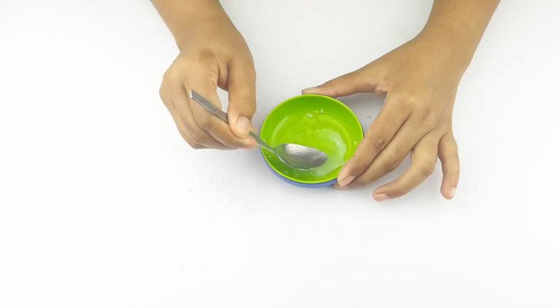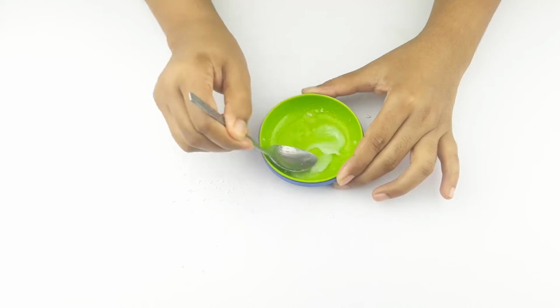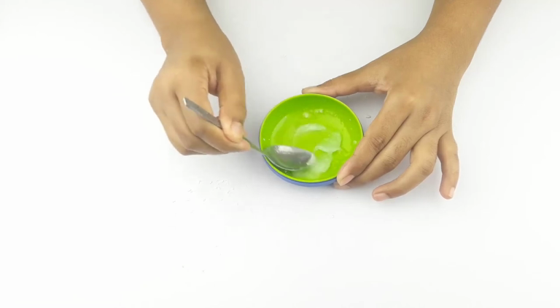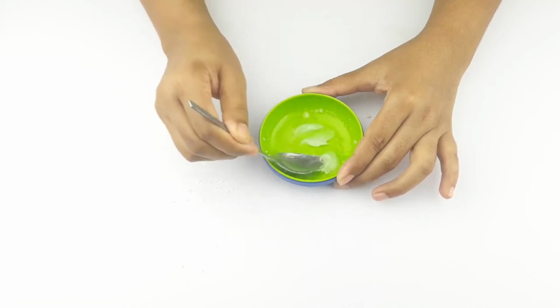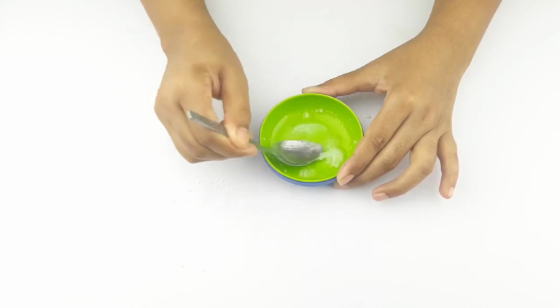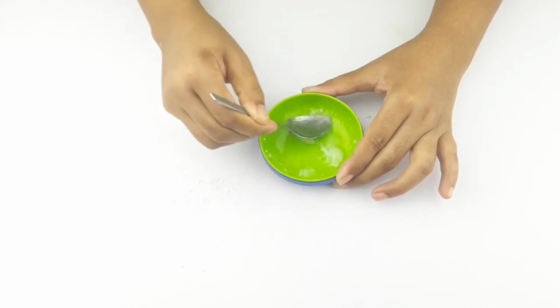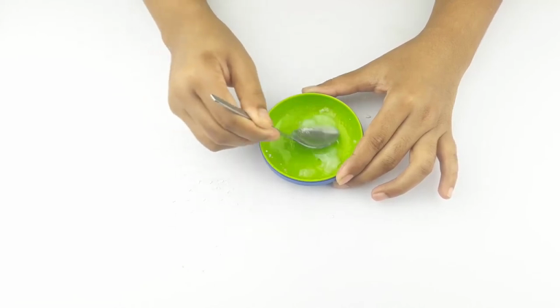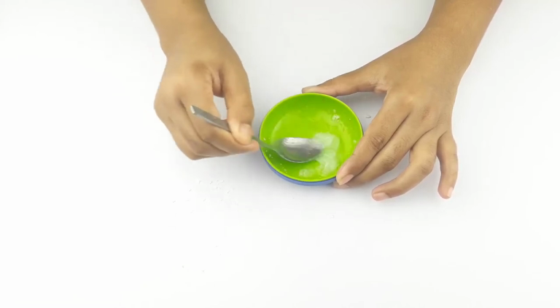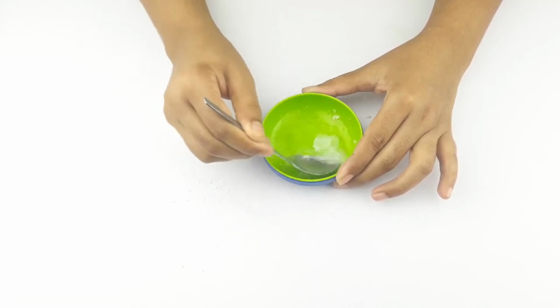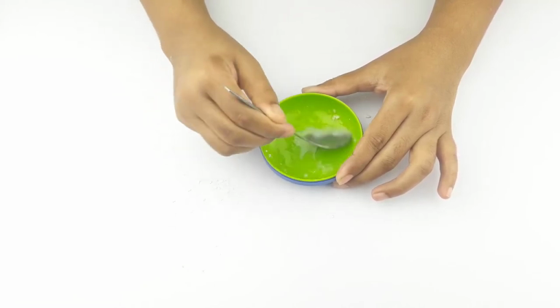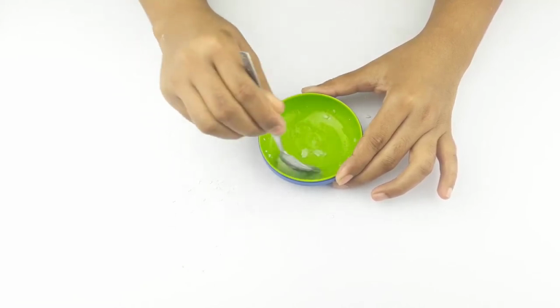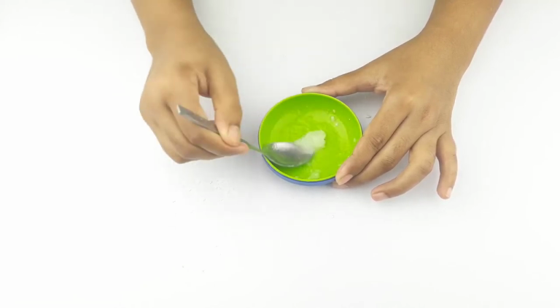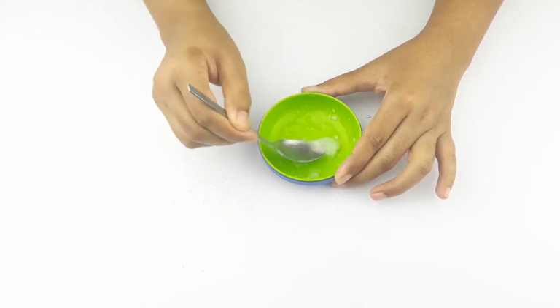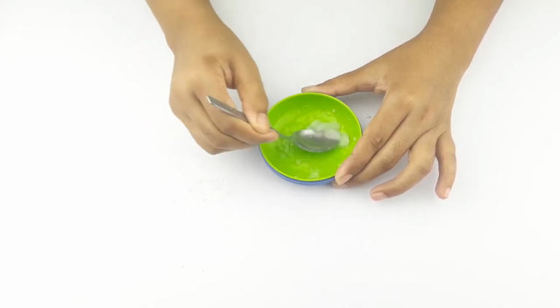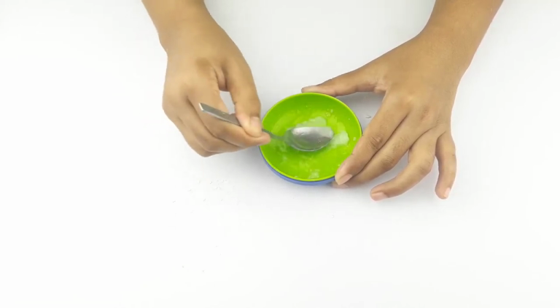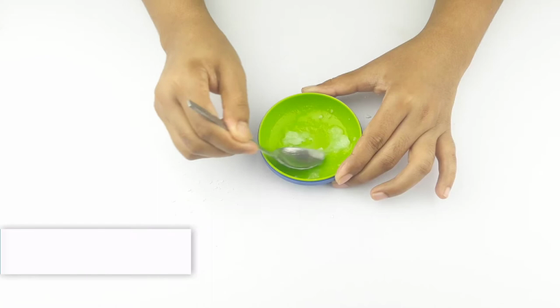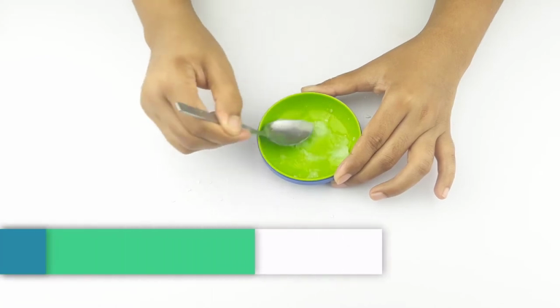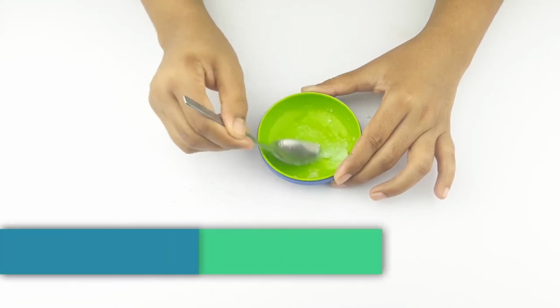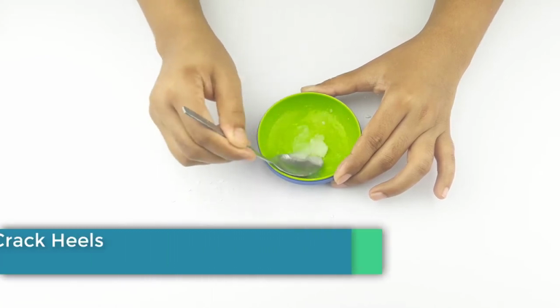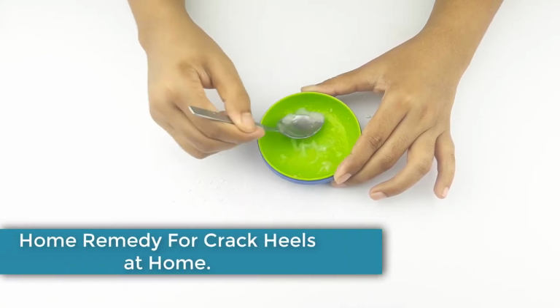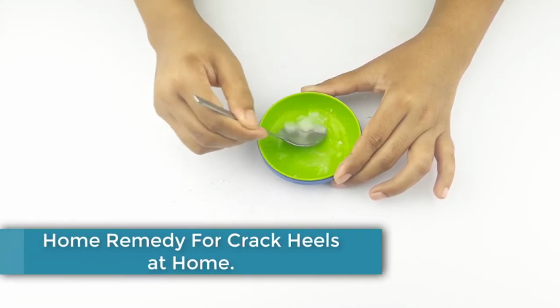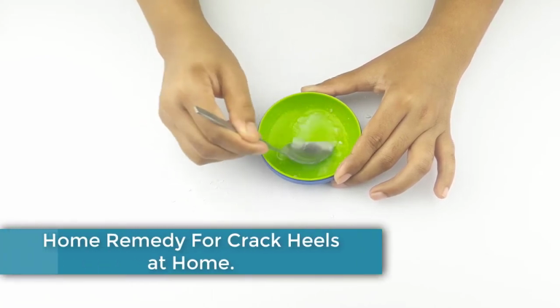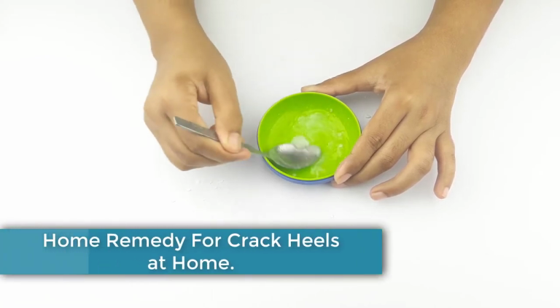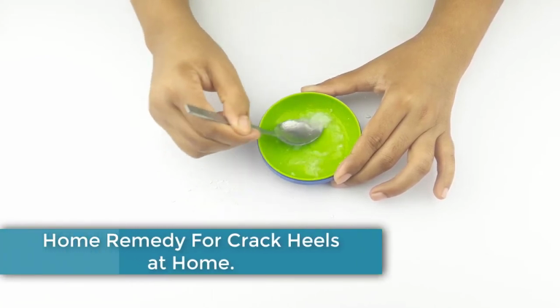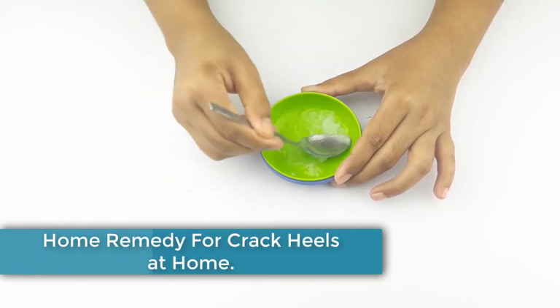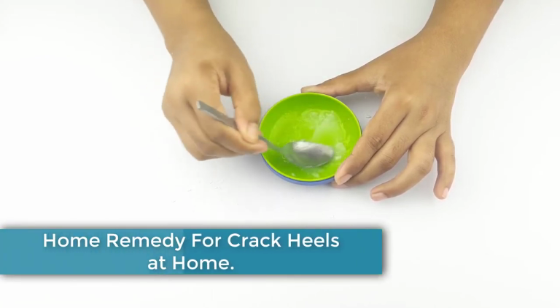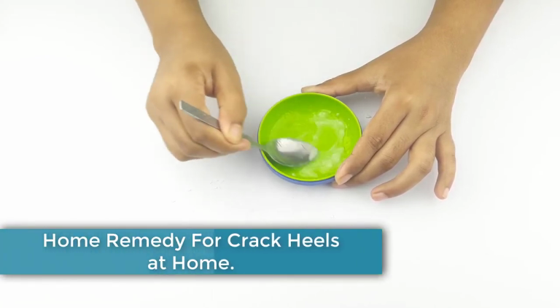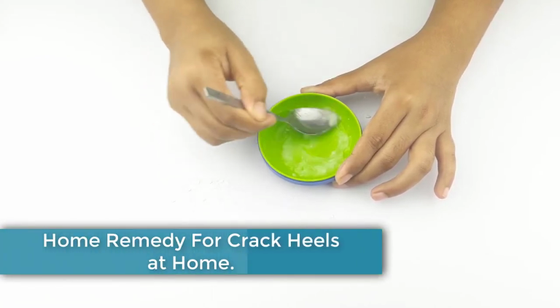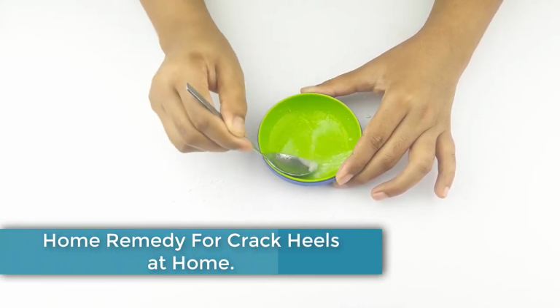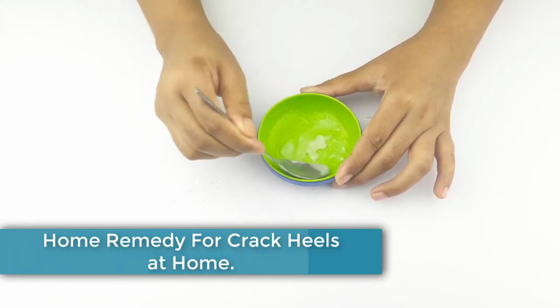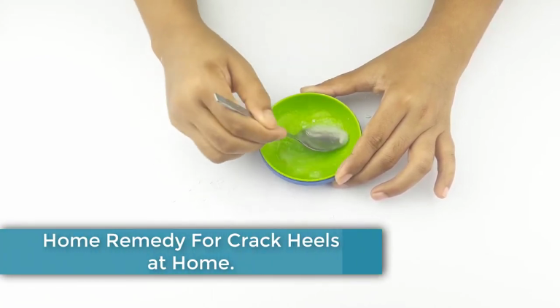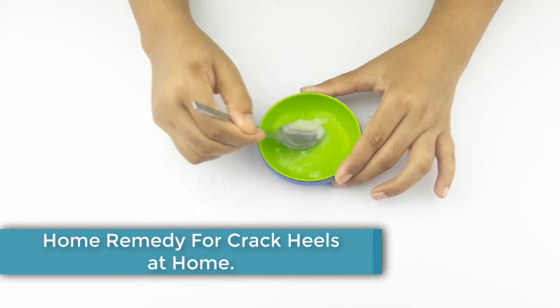Hello friends, welcome to our channel. Today I have taken a new video like every day. Today our video topic is how to make a home remedy for cracked heels.